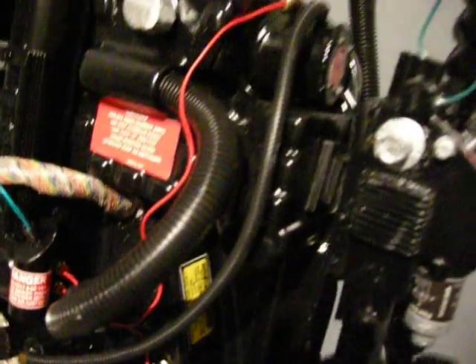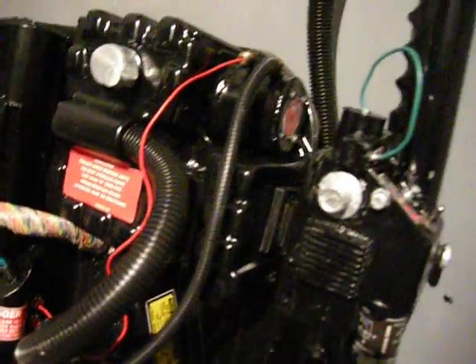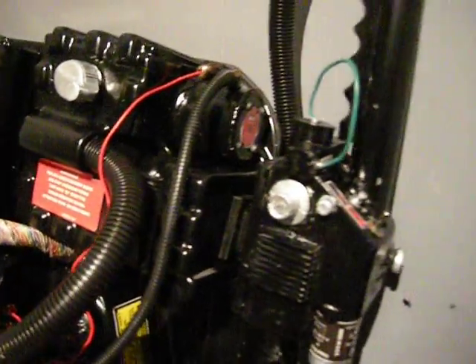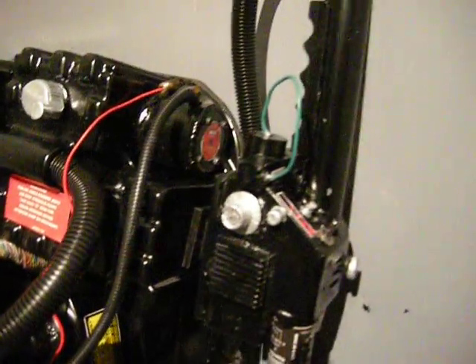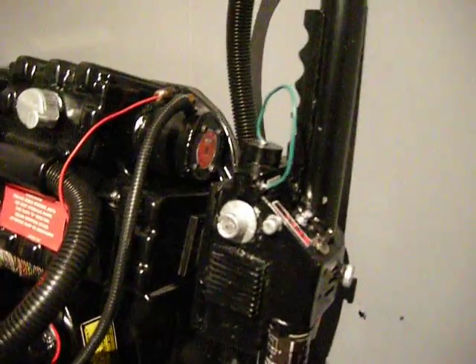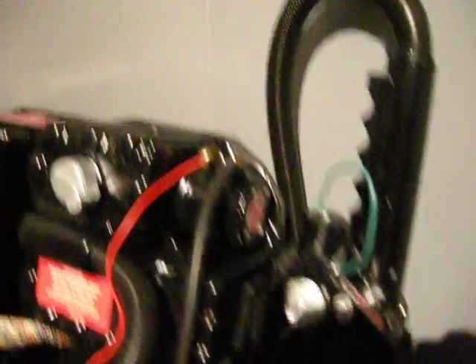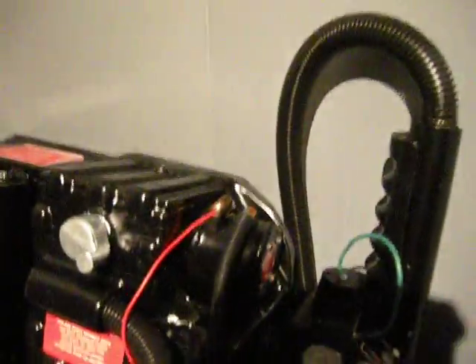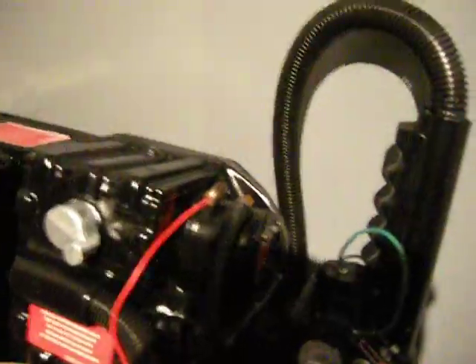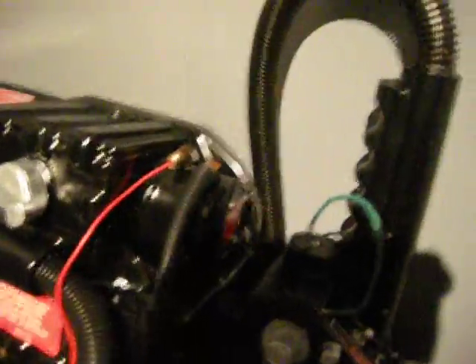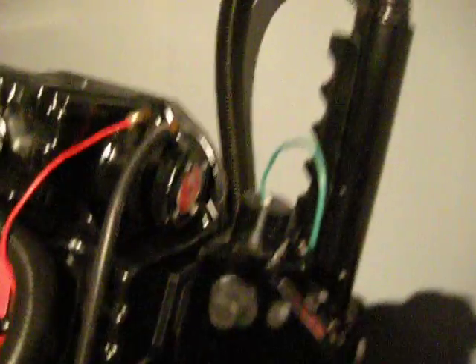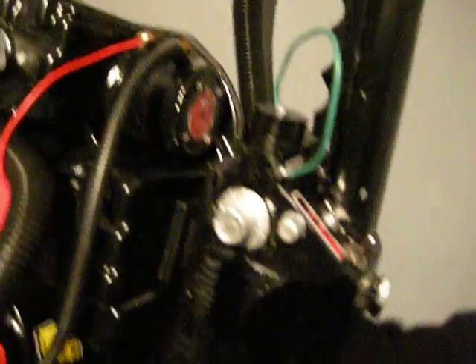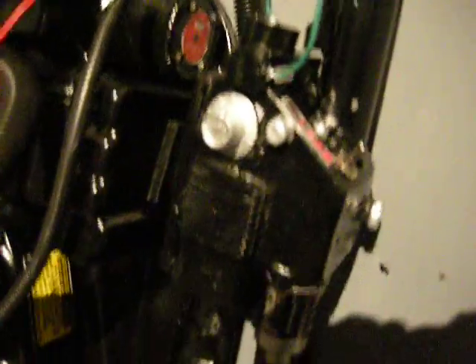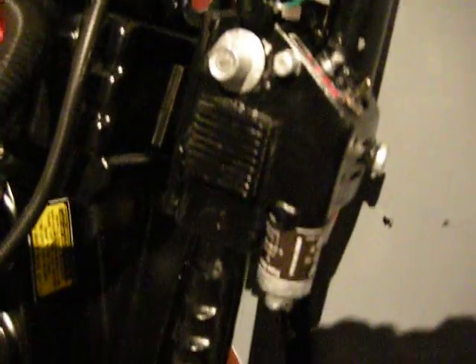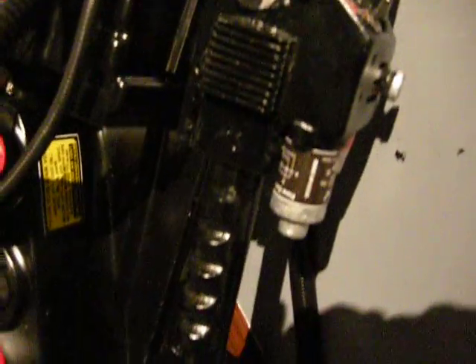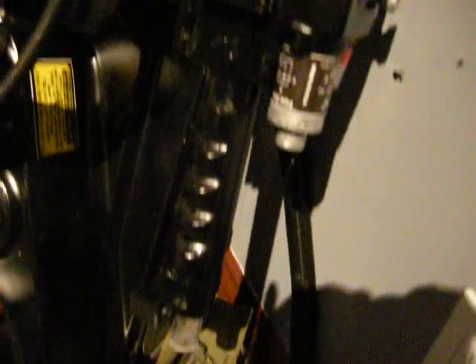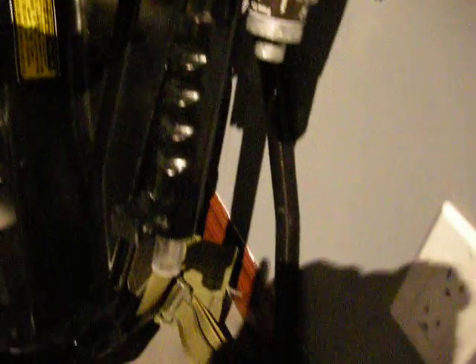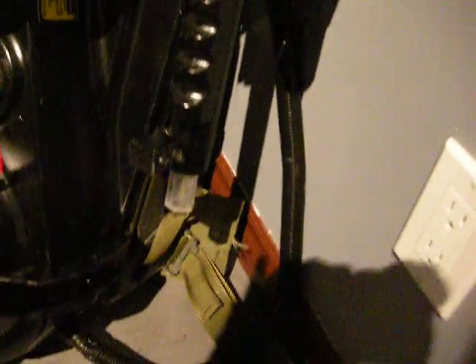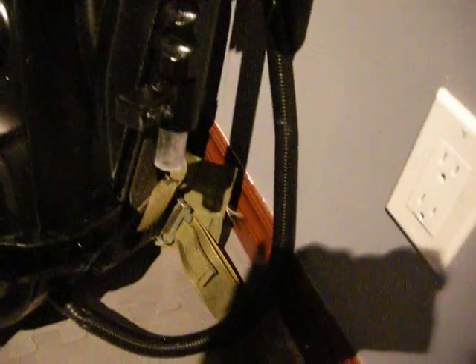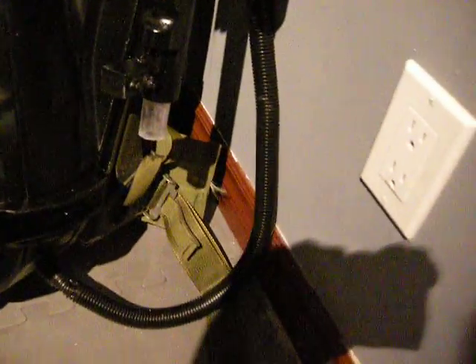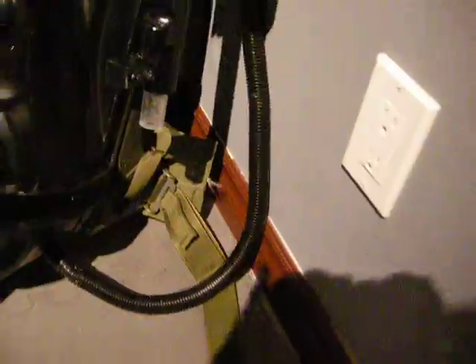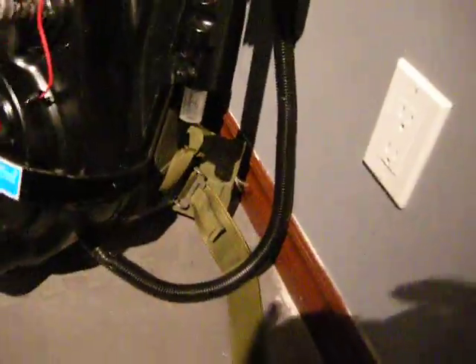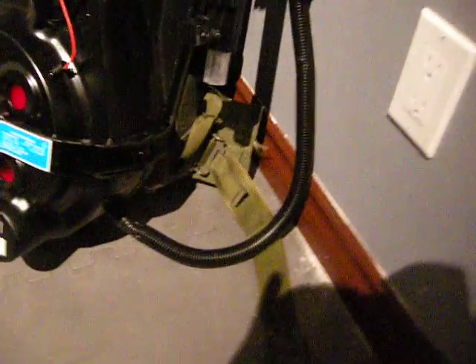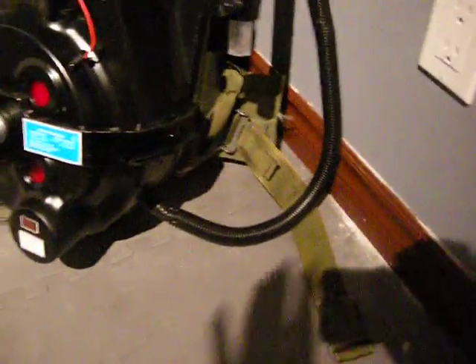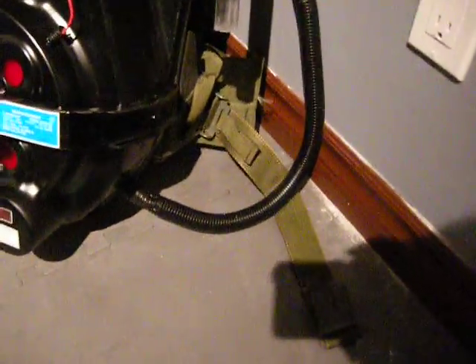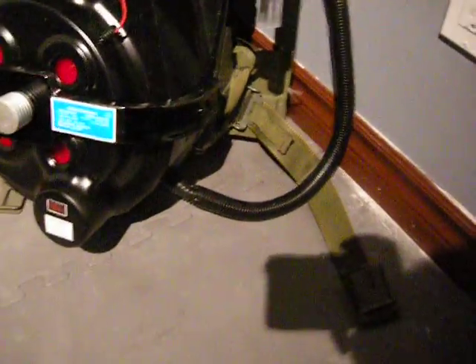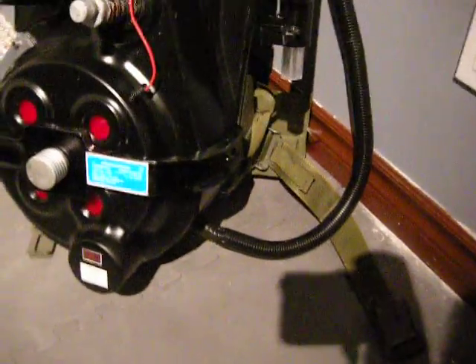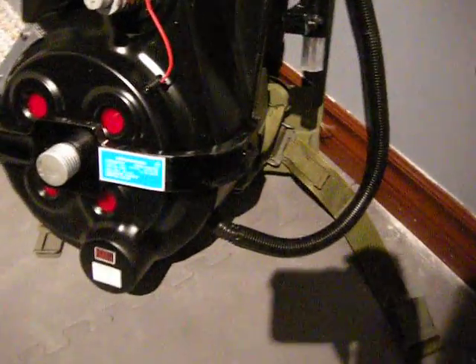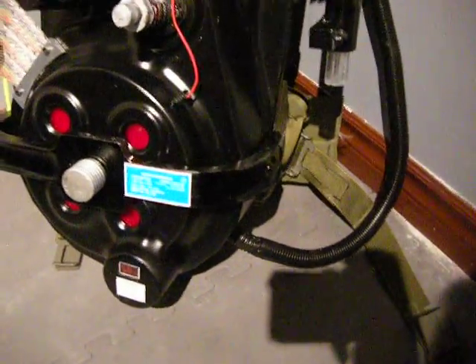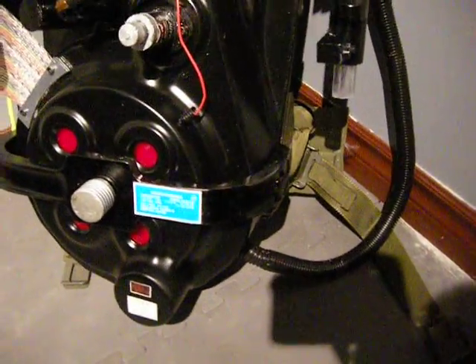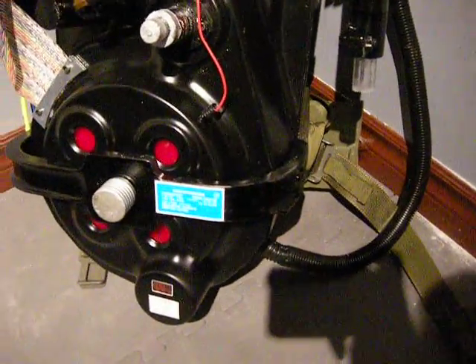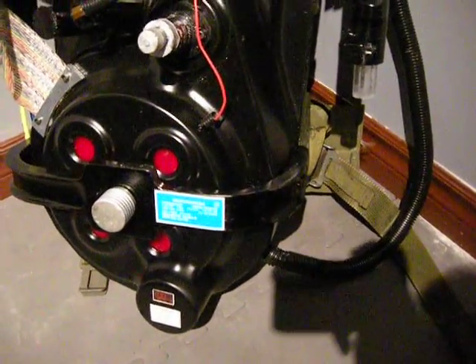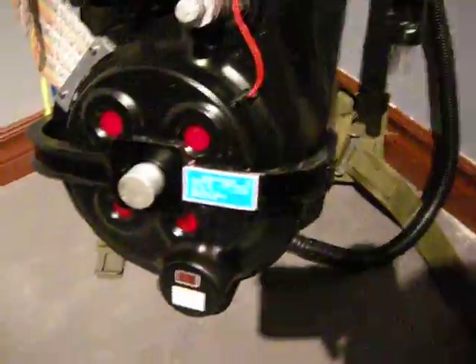Nice set of decal stickers. Alice frame. All the belts. It's a very light pack — weighs roughly about 15 pounds.